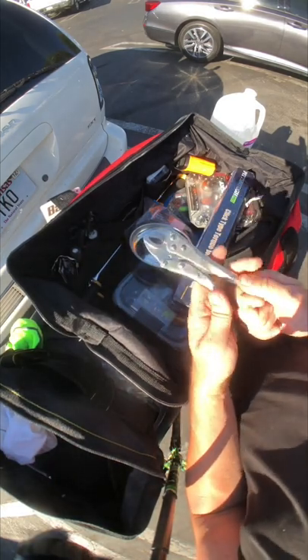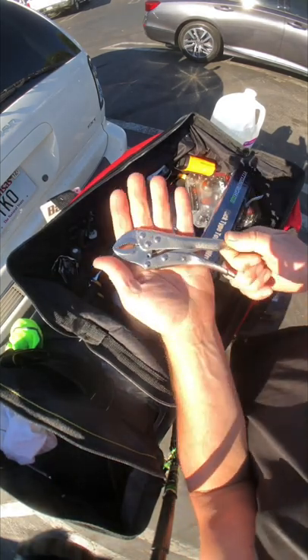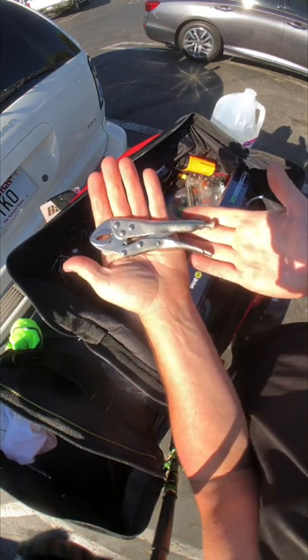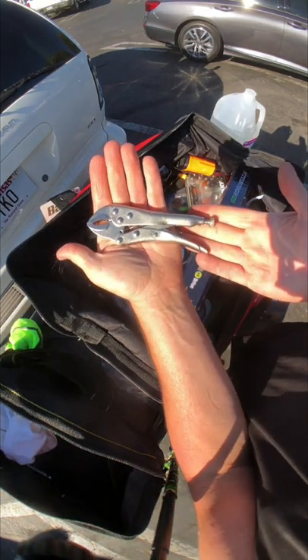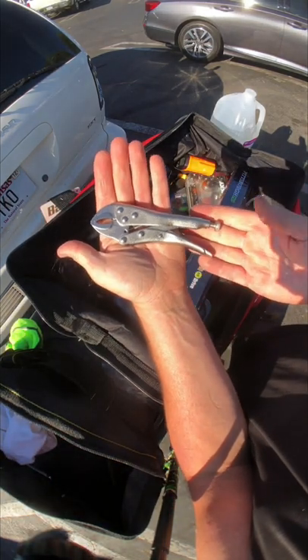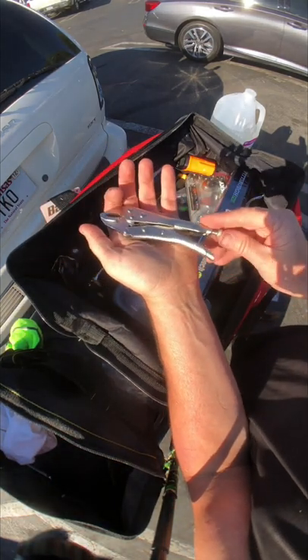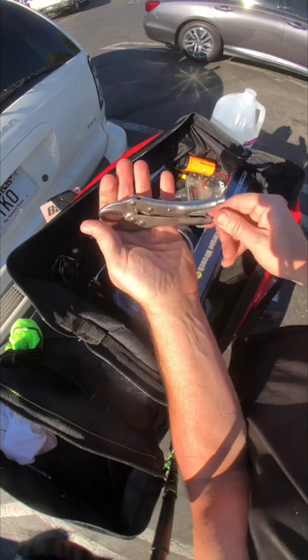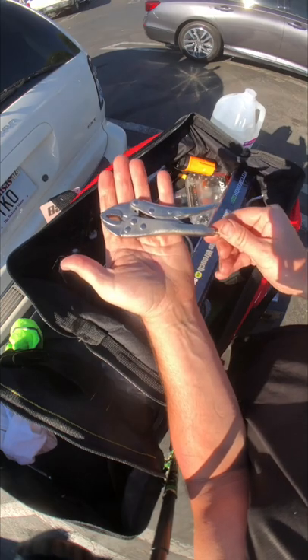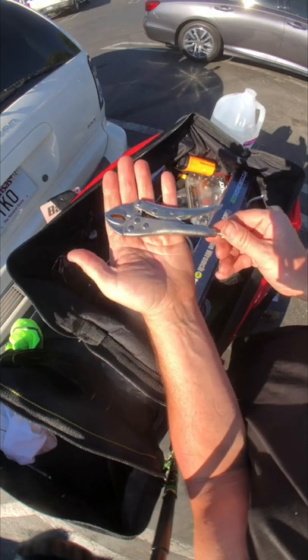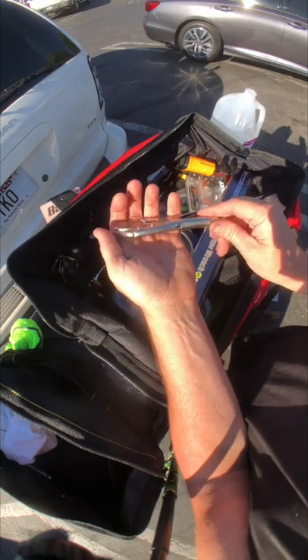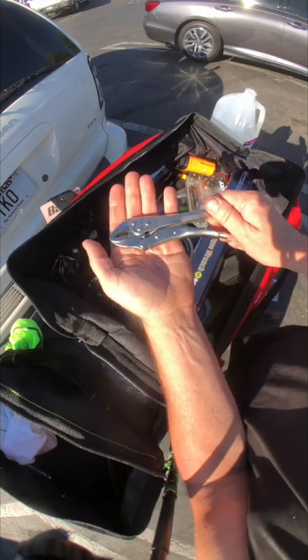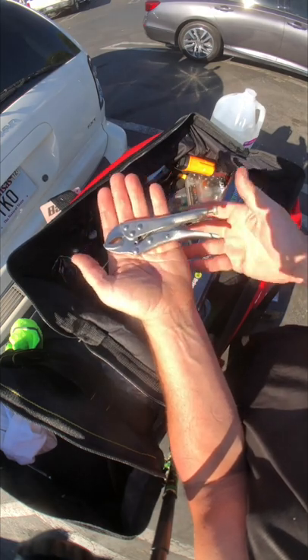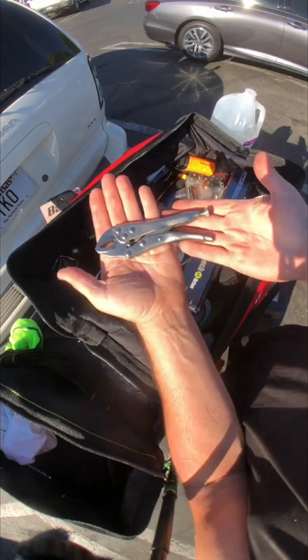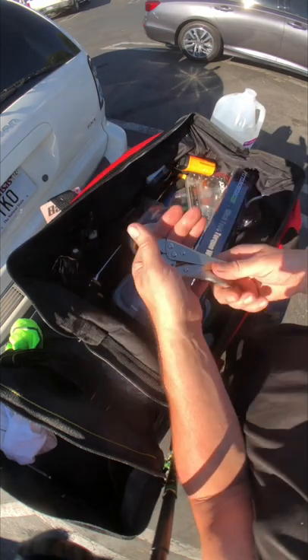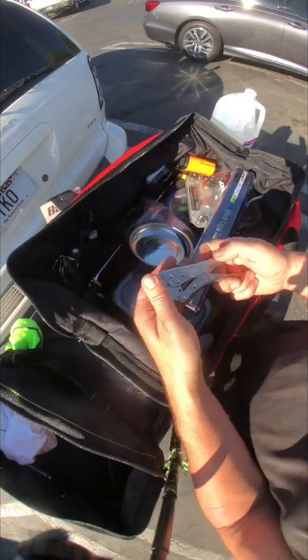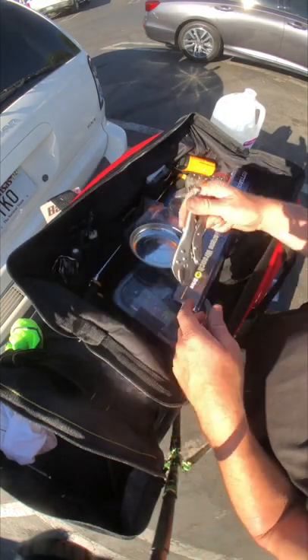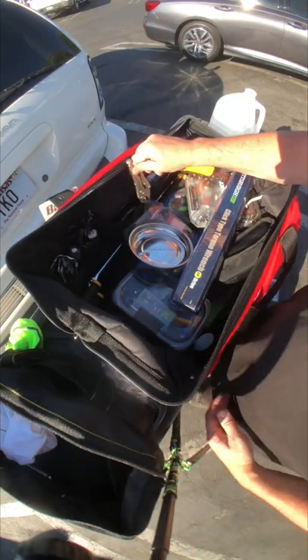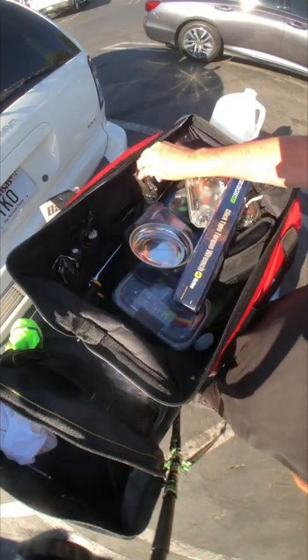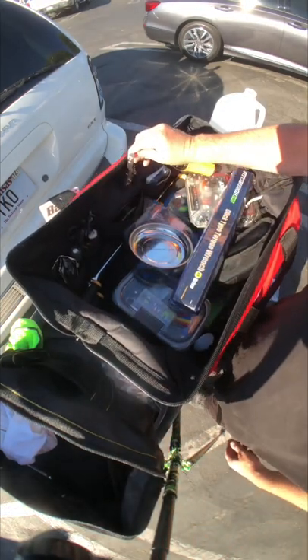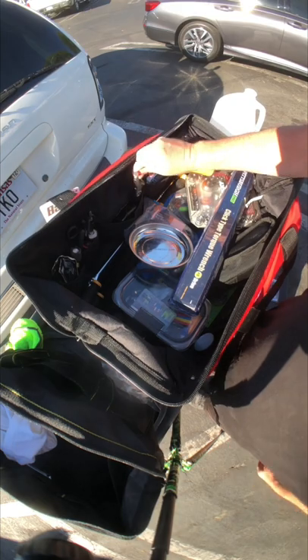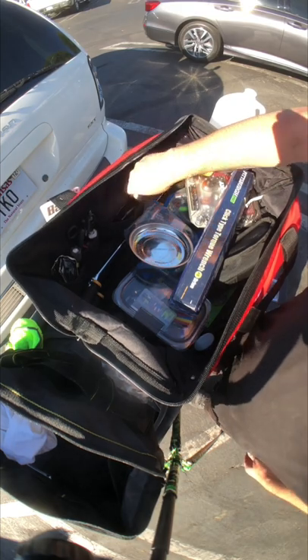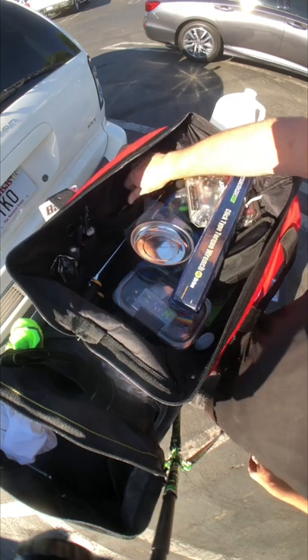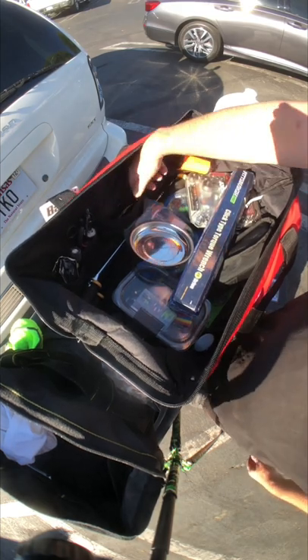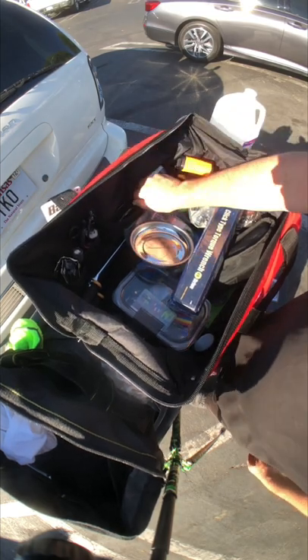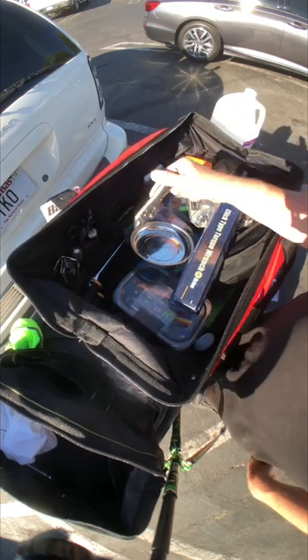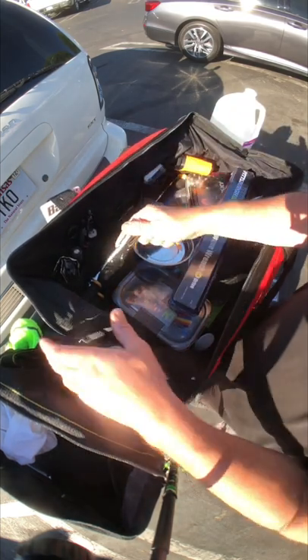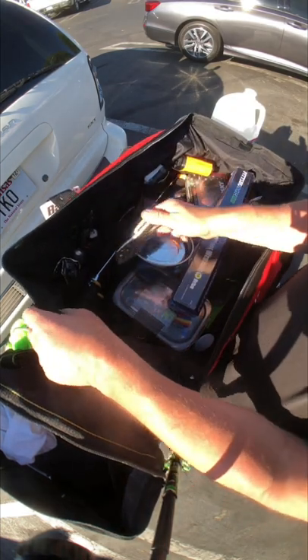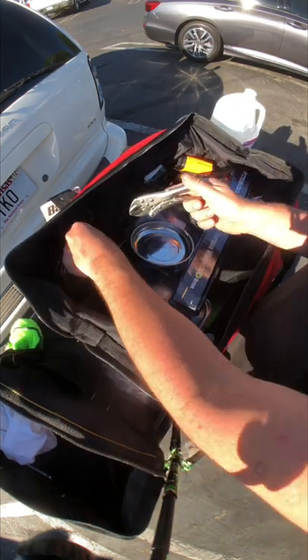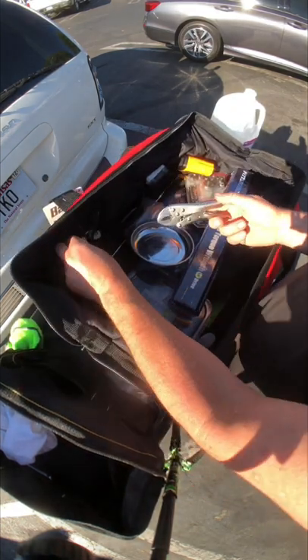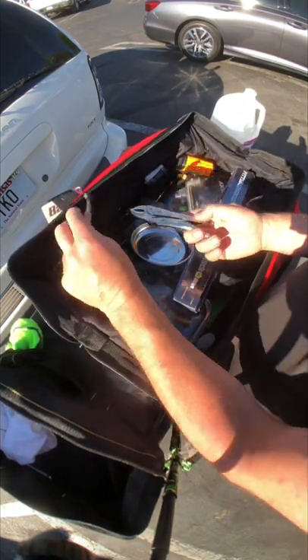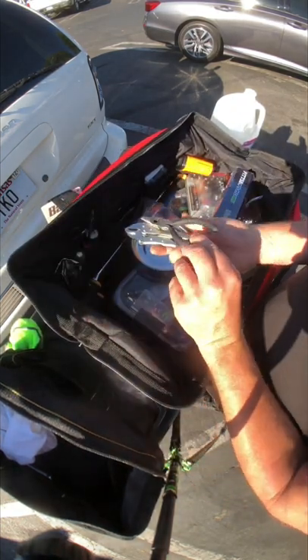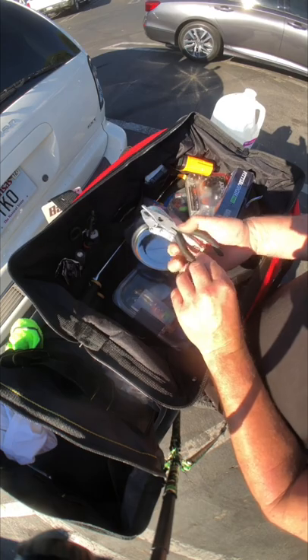A pair of adjustable pliers — used for randomly everything. I'll put those in with the other pliers.